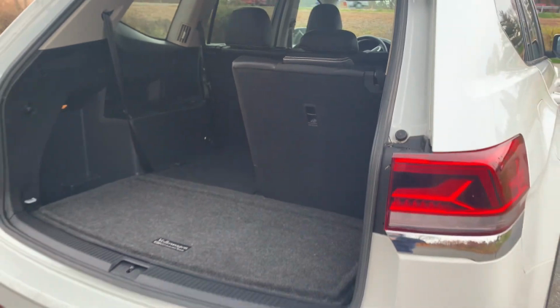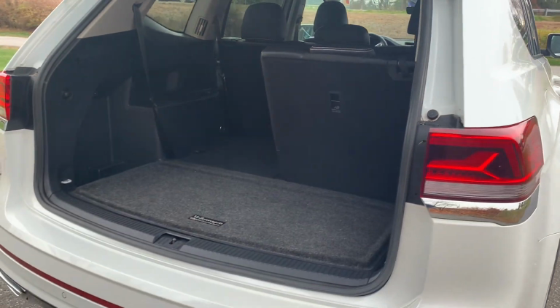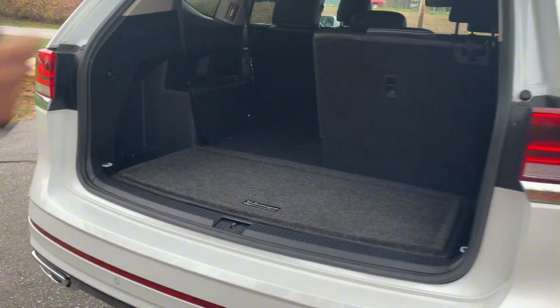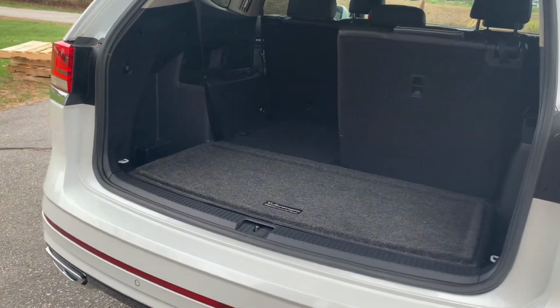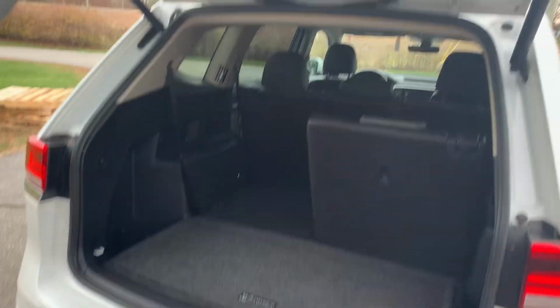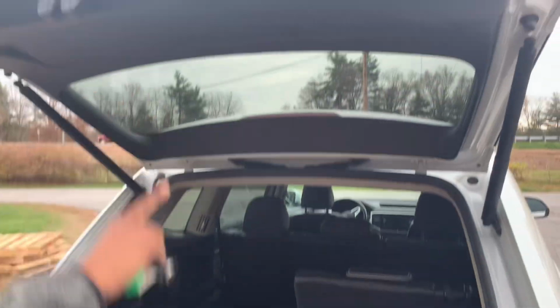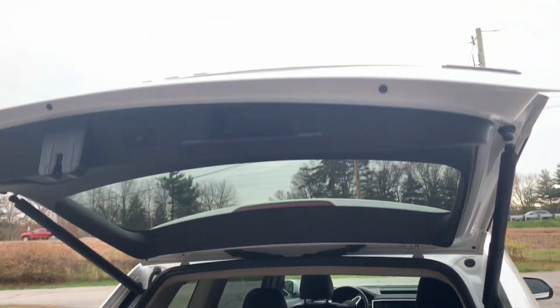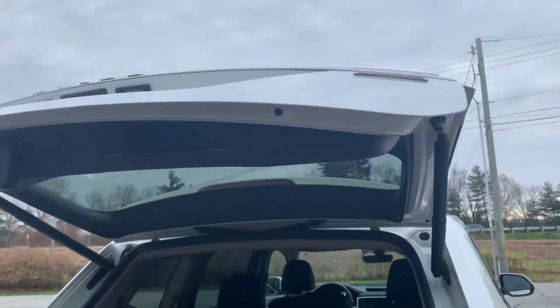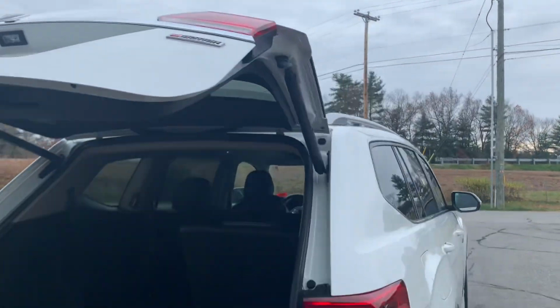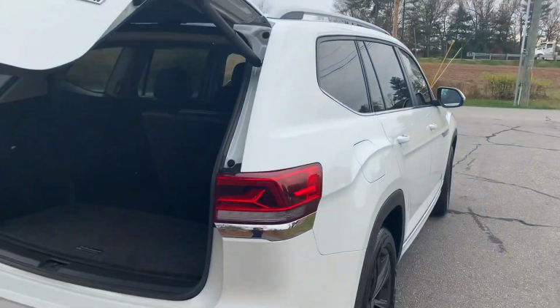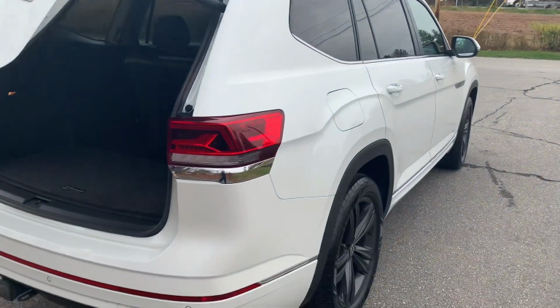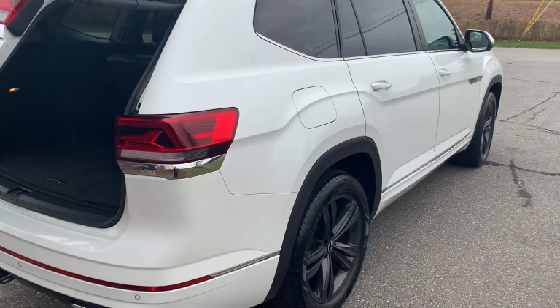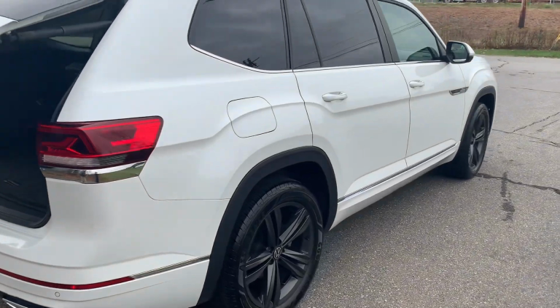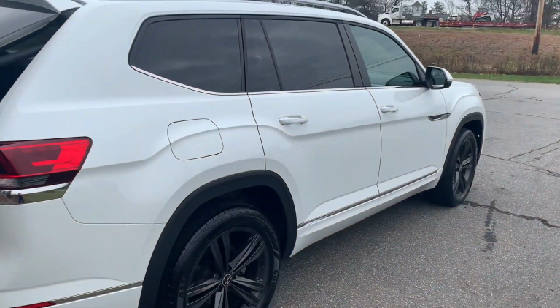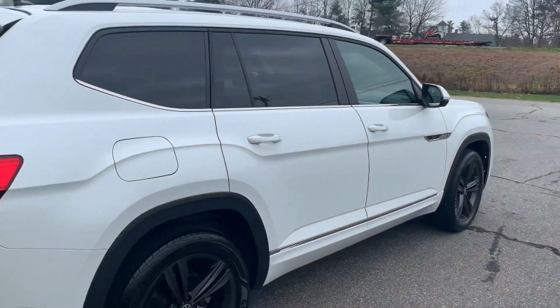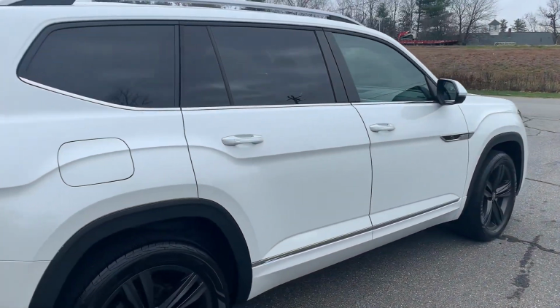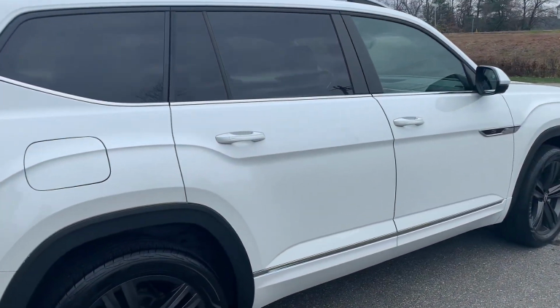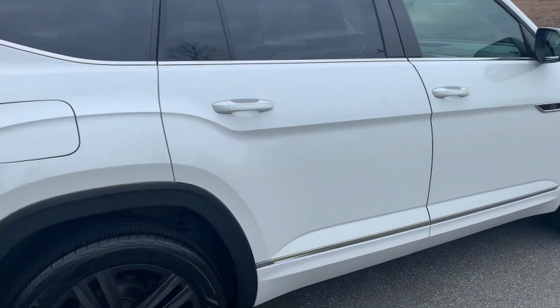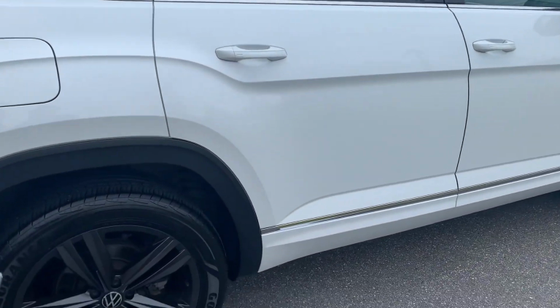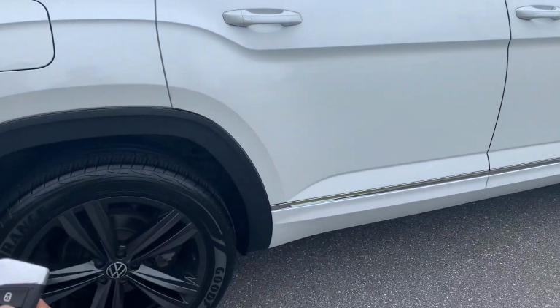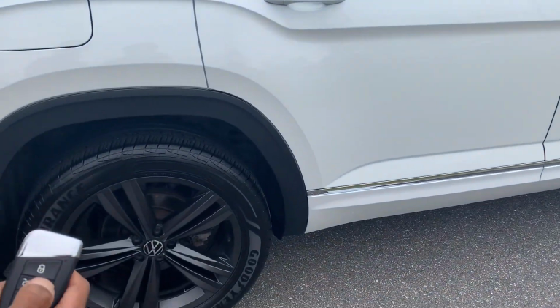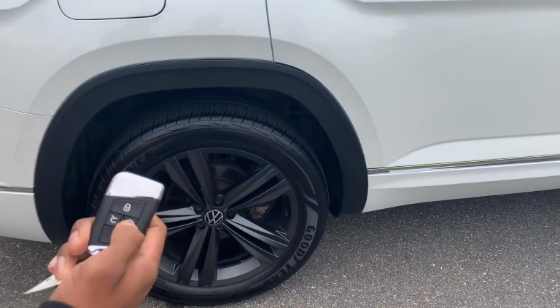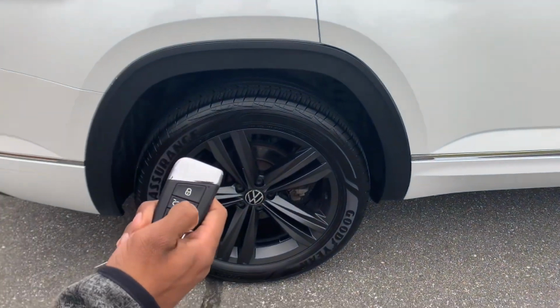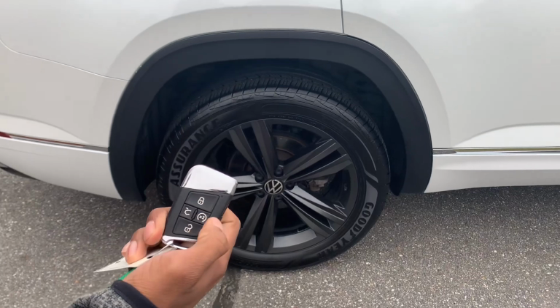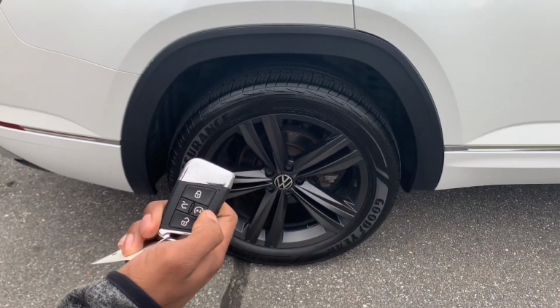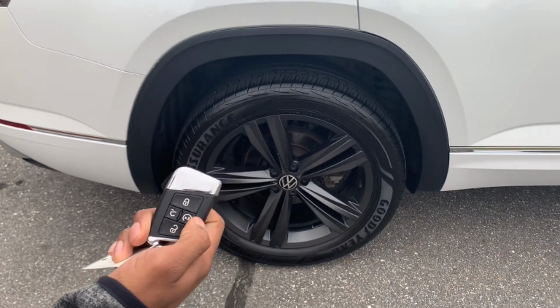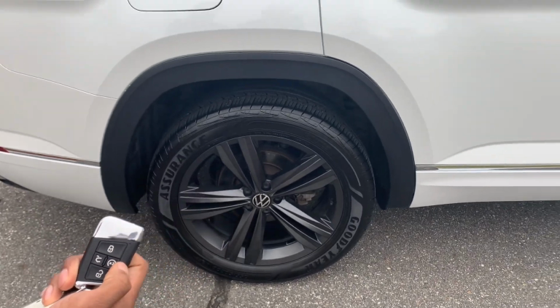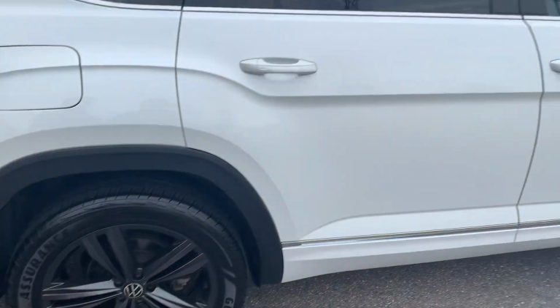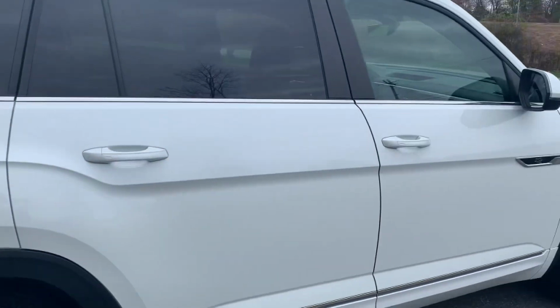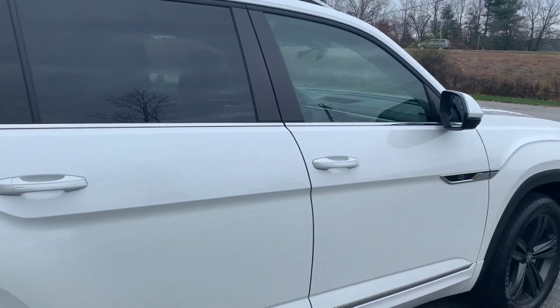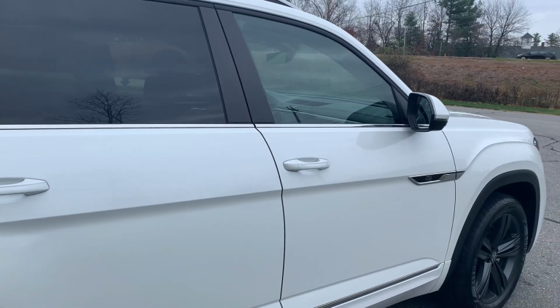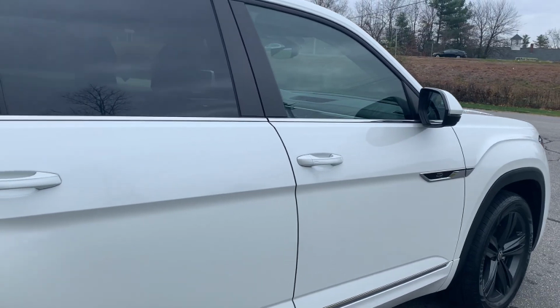Use the key or push this button right here to close the tailgate. Once that closes, I'll show you the remote starter. Lock the doors, hold this button, double click it, and the remote starter will go off. There you have it.